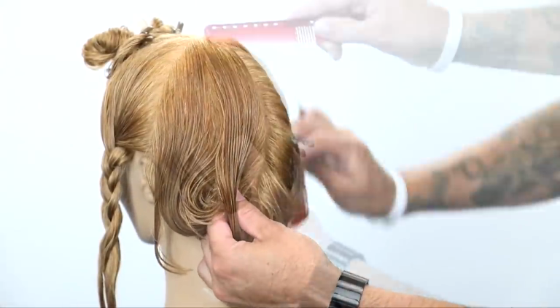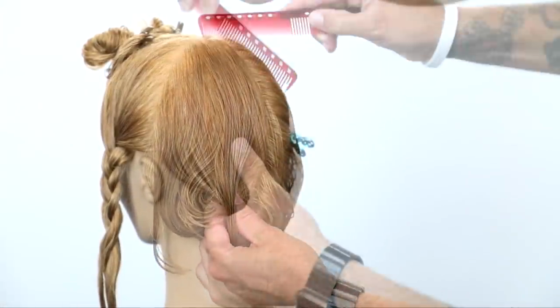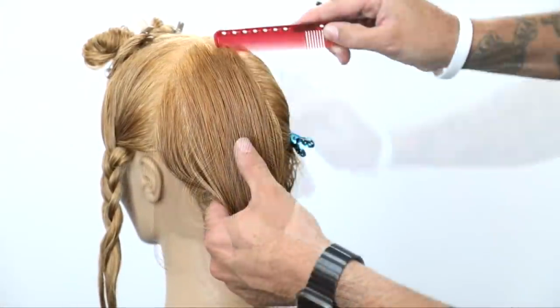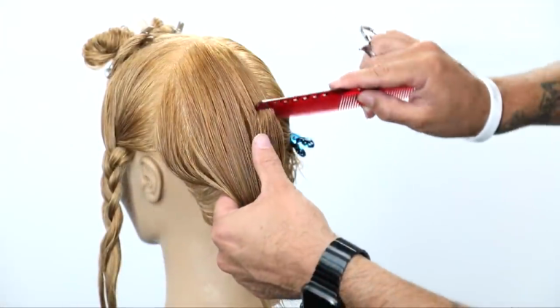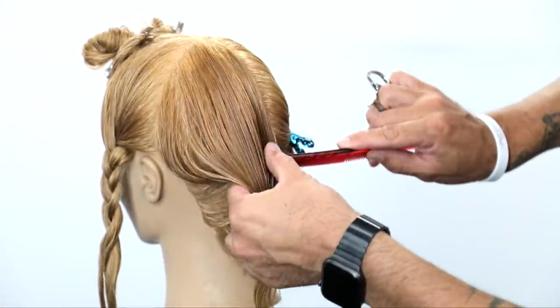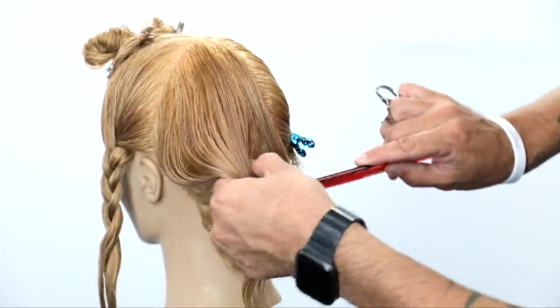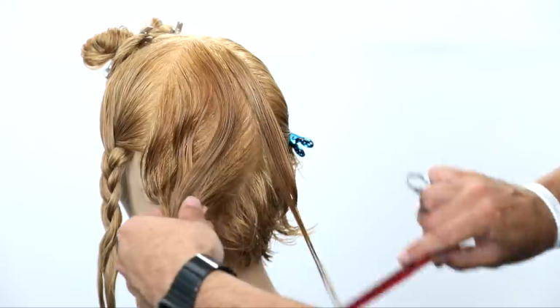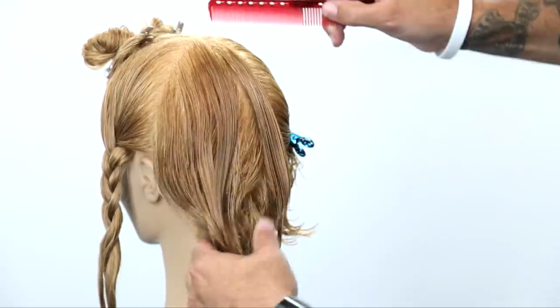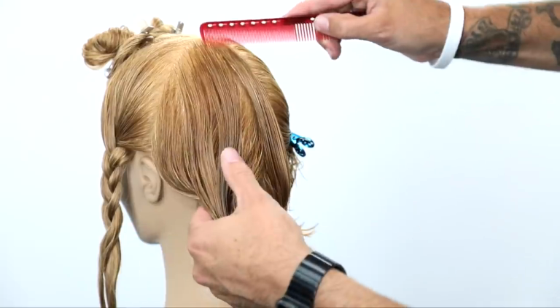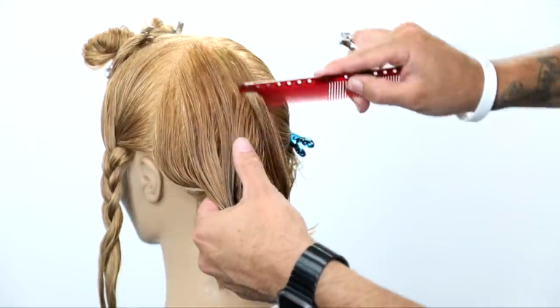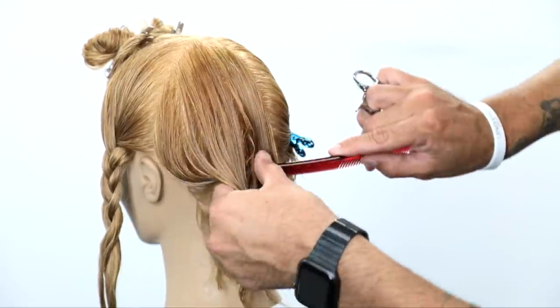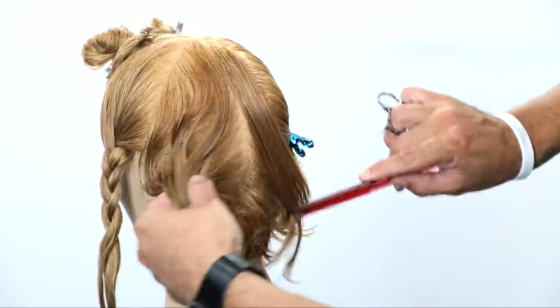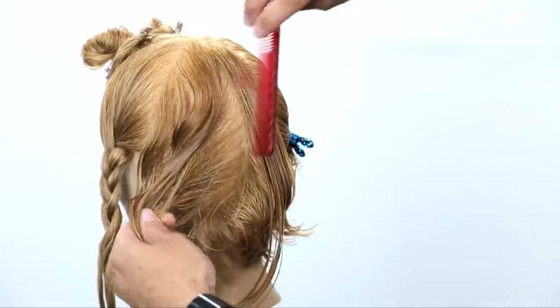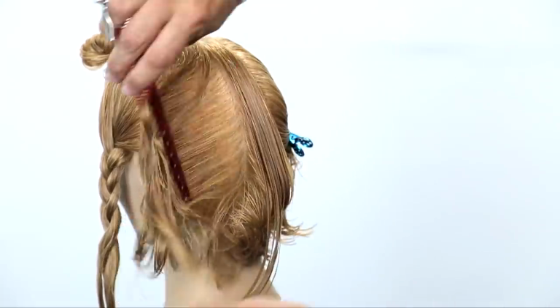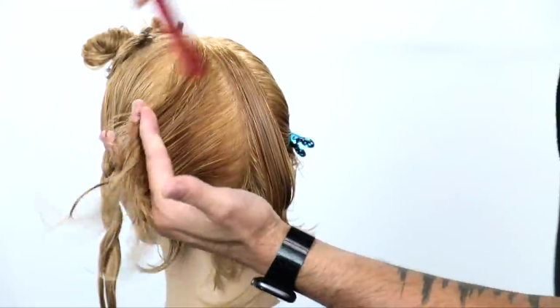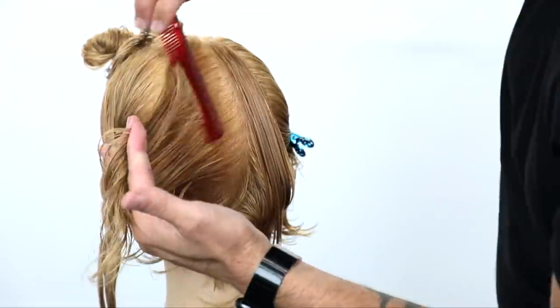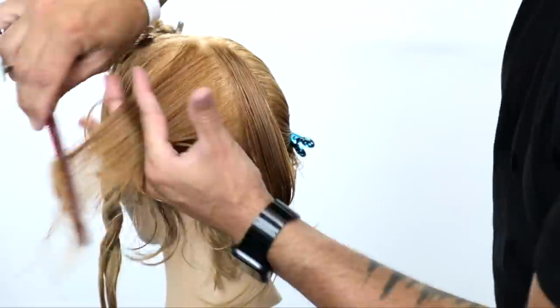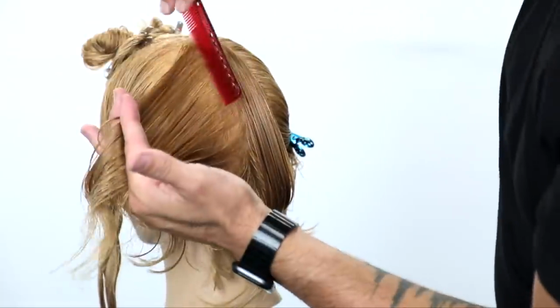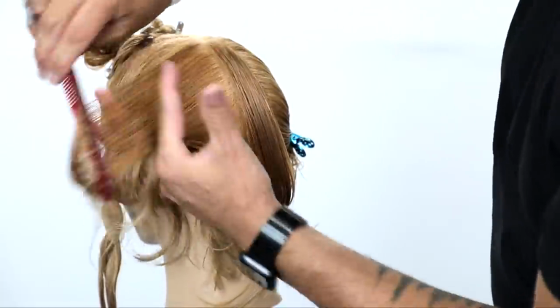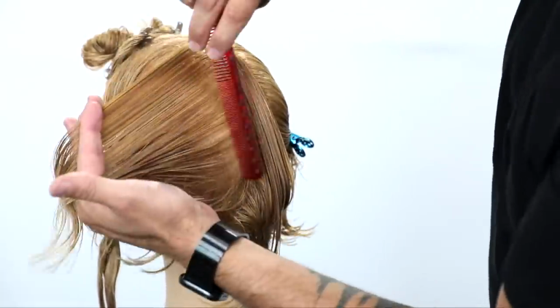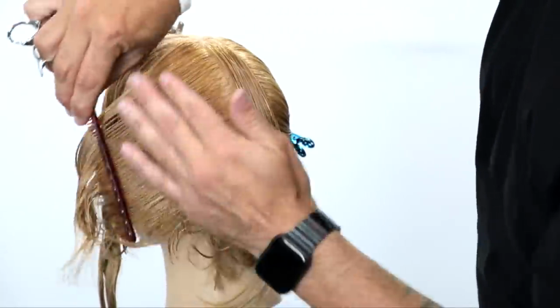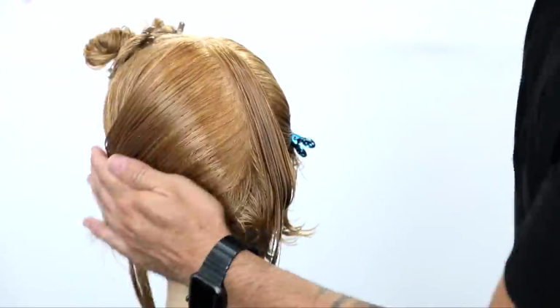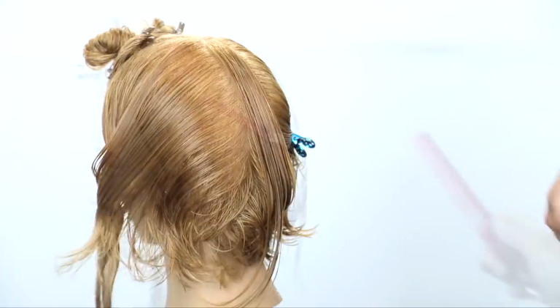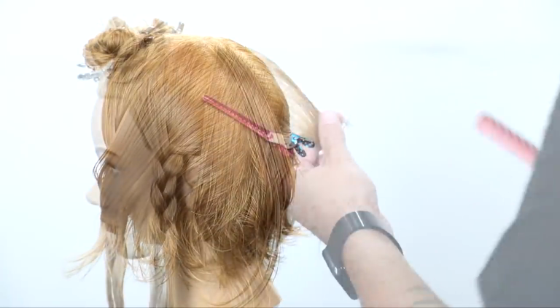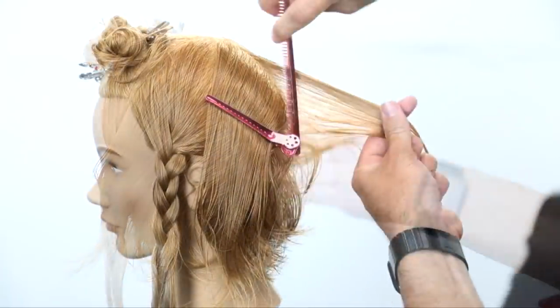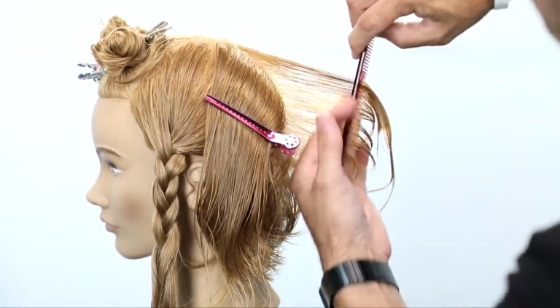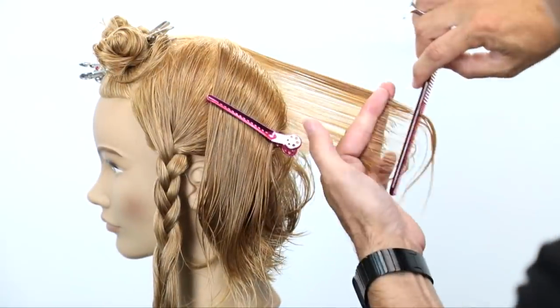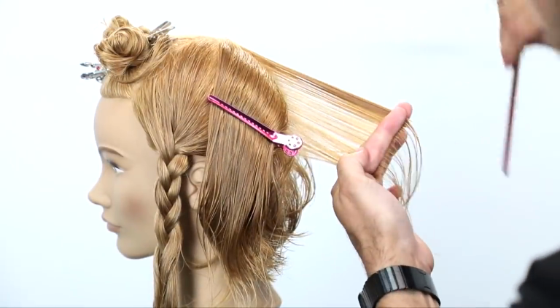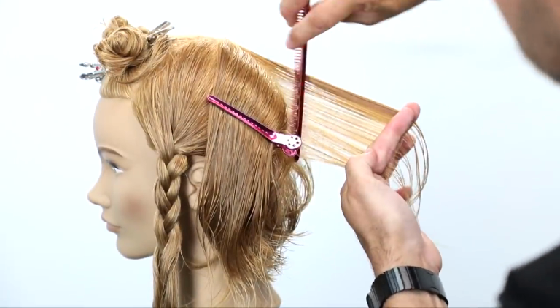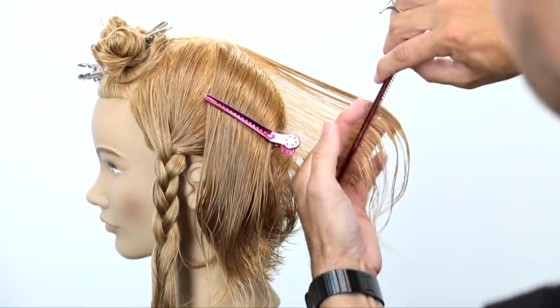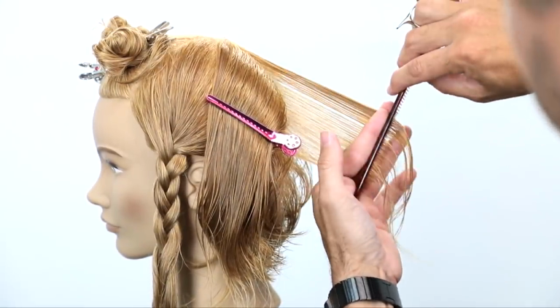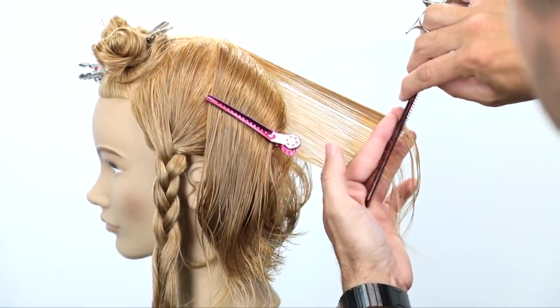Now we're going to do the same thing on the opposite side. This is working on my strong side — fingers are going to point towards the sky — and I'm just going to bring everything out and follow that guideline all the way through.